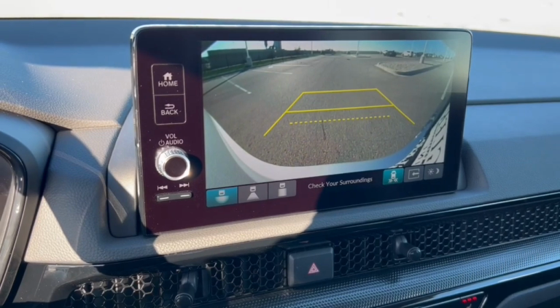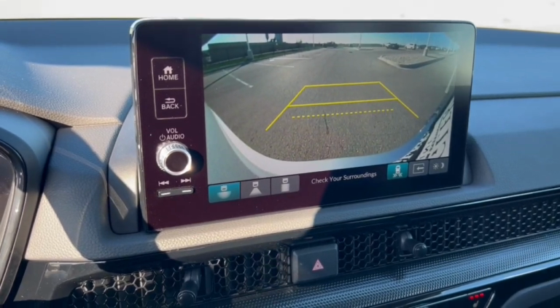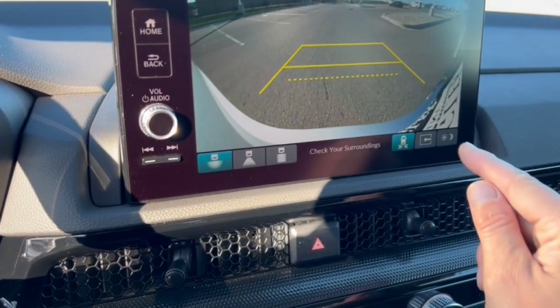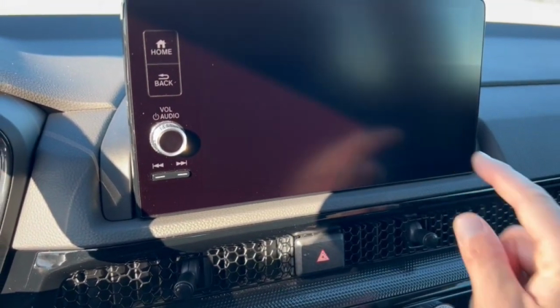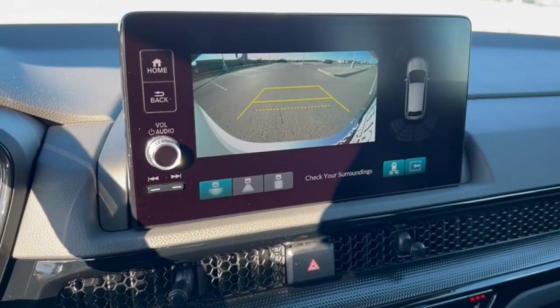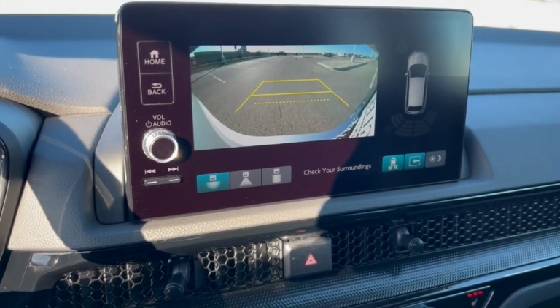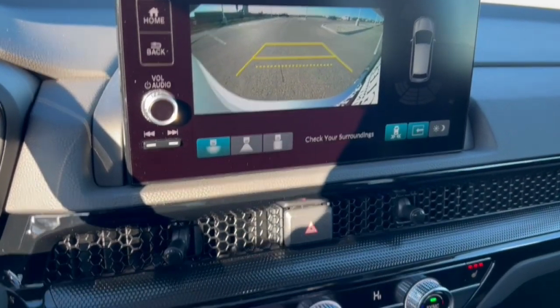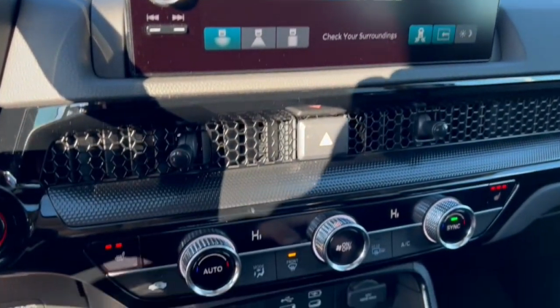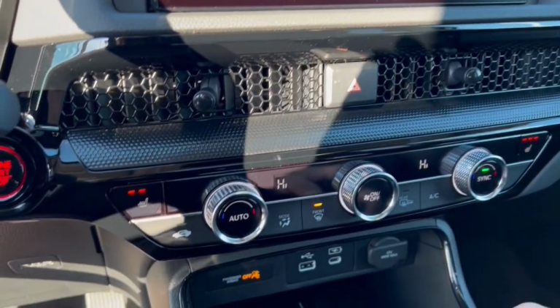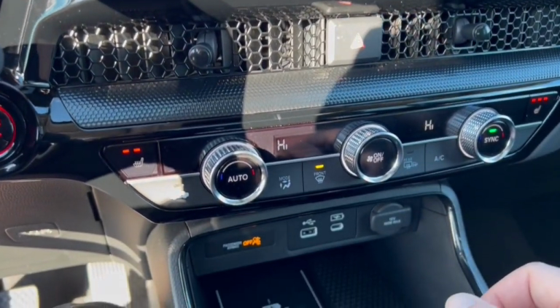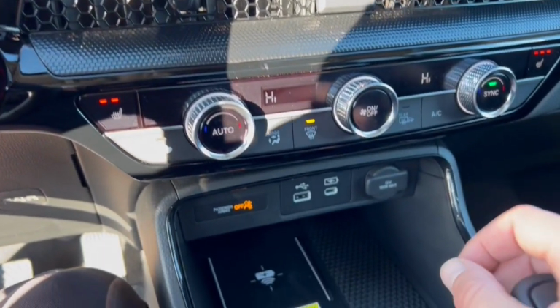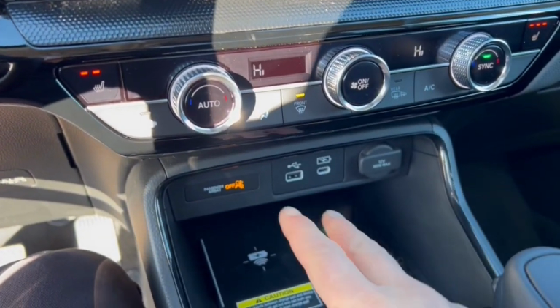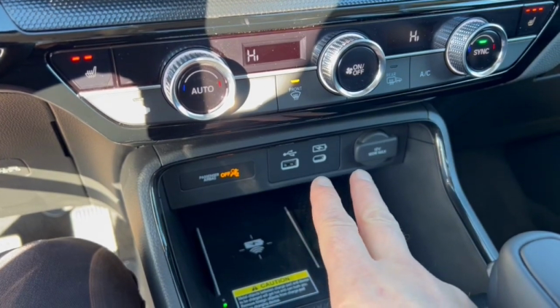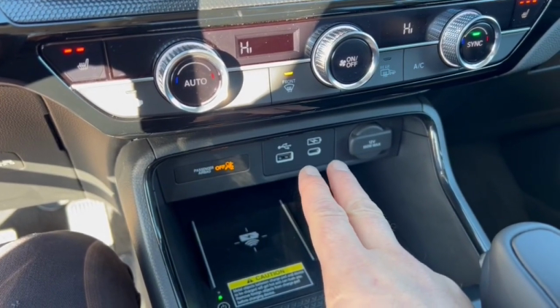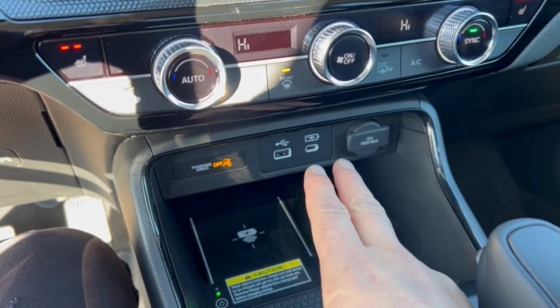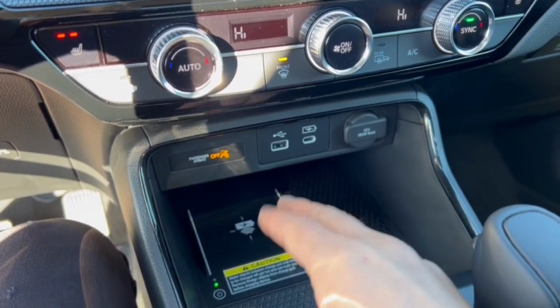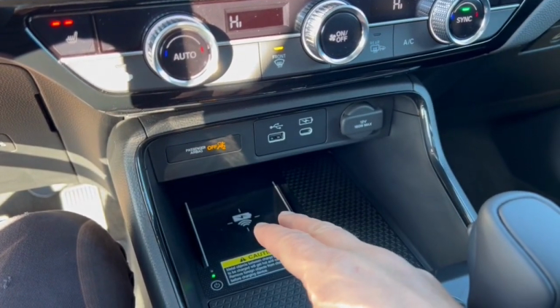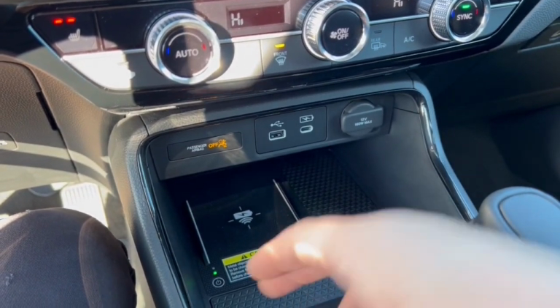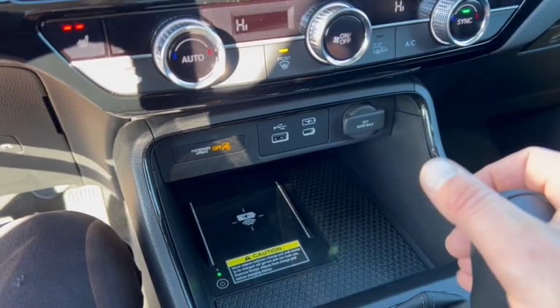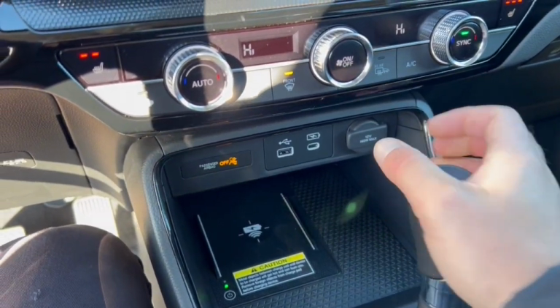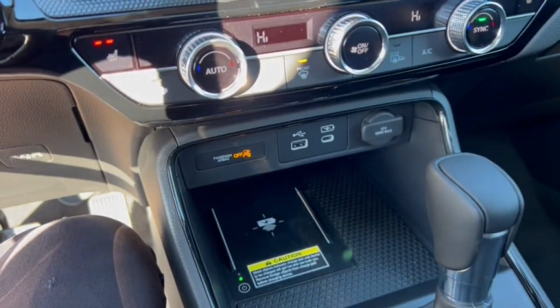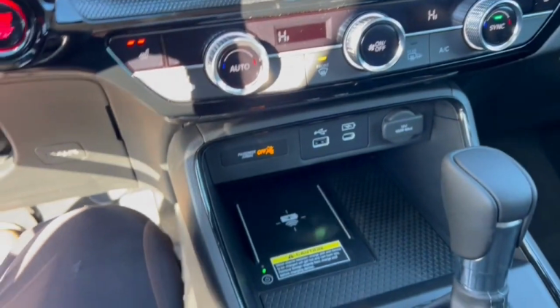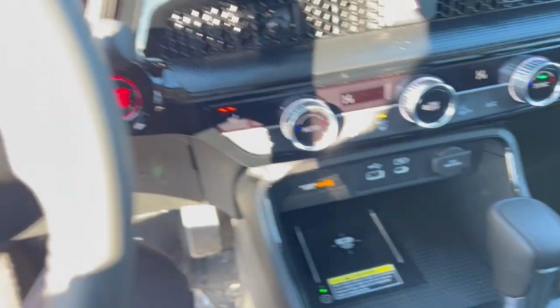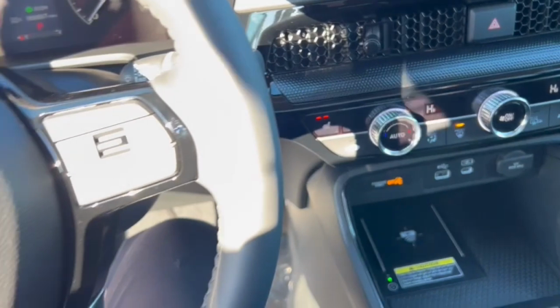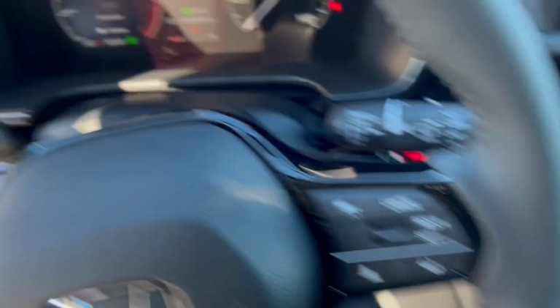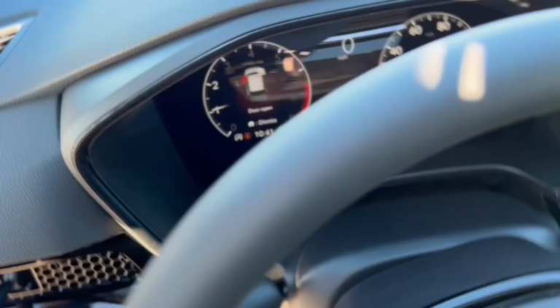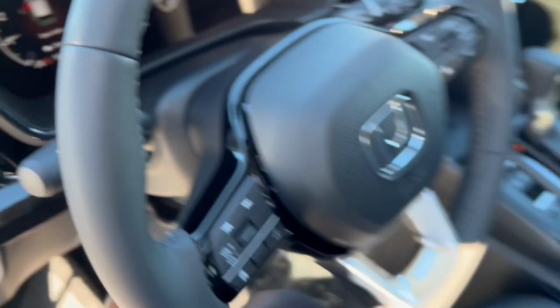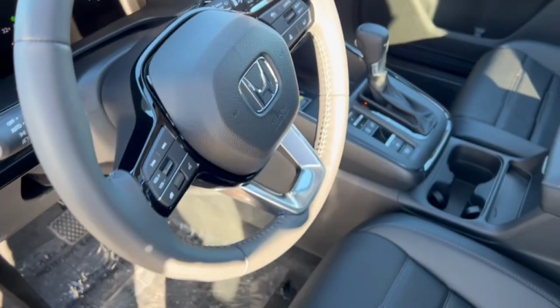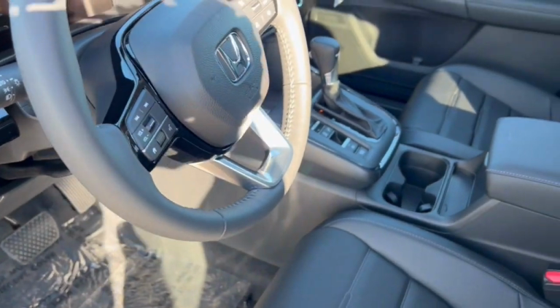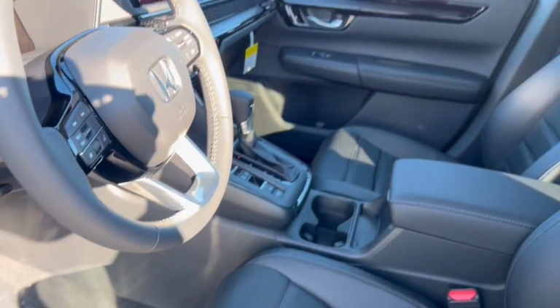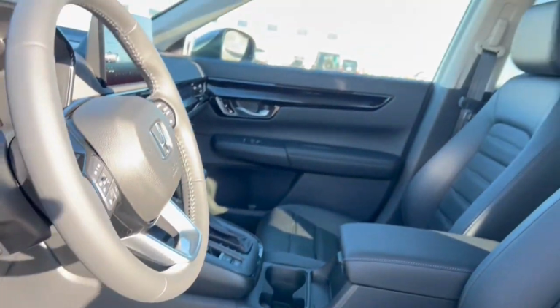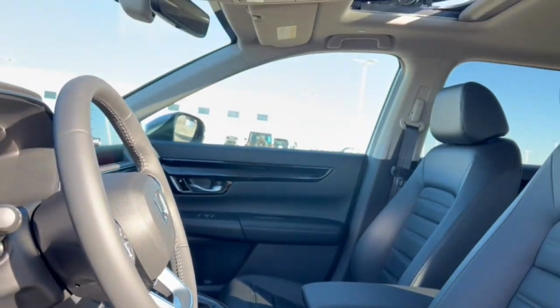Rear backup camera with overhead parking sensors. You've got heated front seats, a couple different USB charging types, as well as a charging pad for your cell phone. It has adaptive cruise control, which is great for cruising on the highway or when you're stuck in traffic.